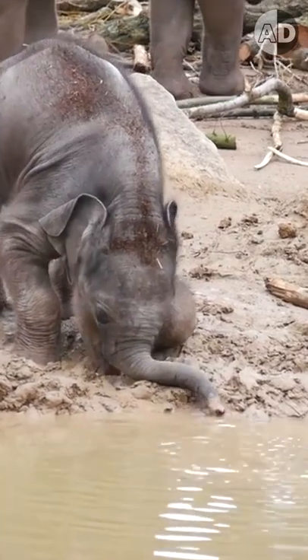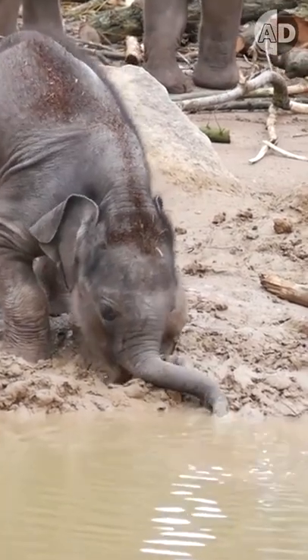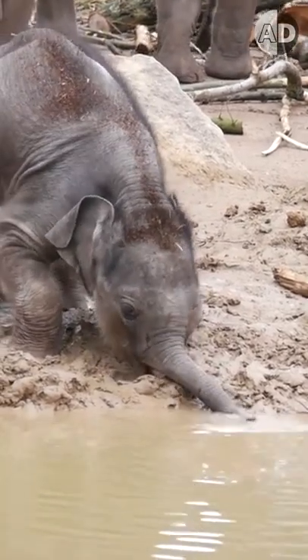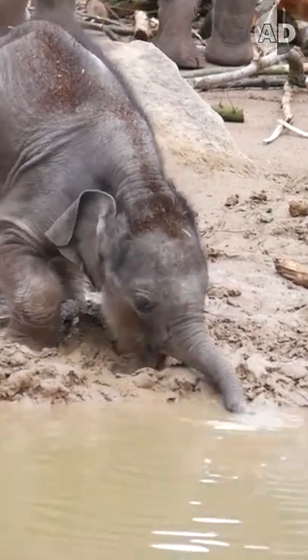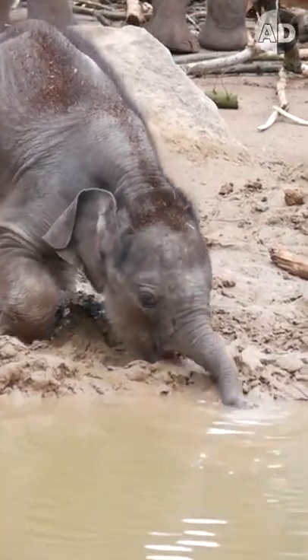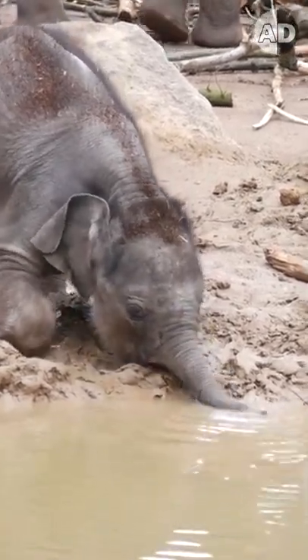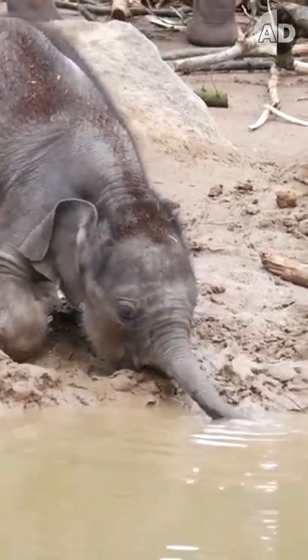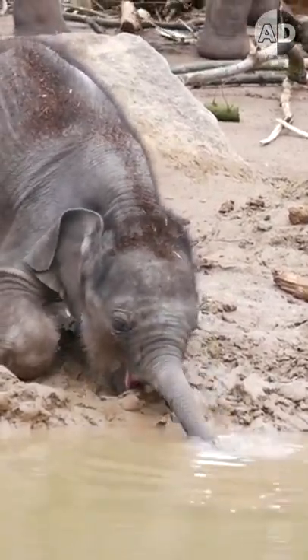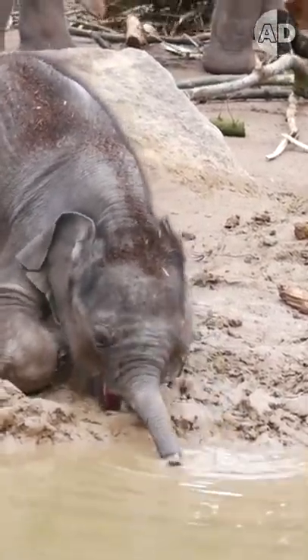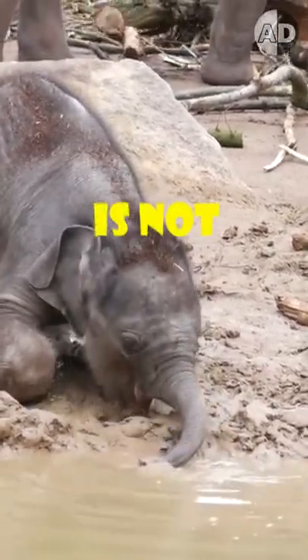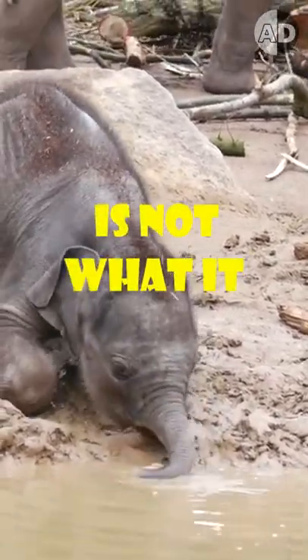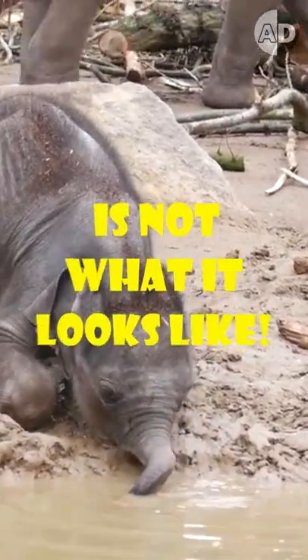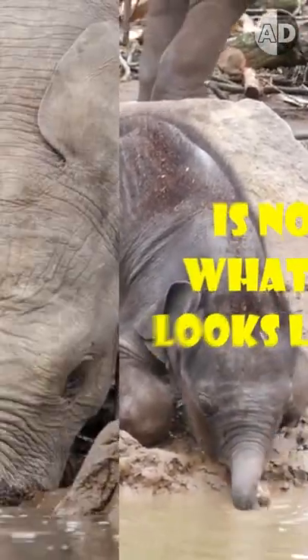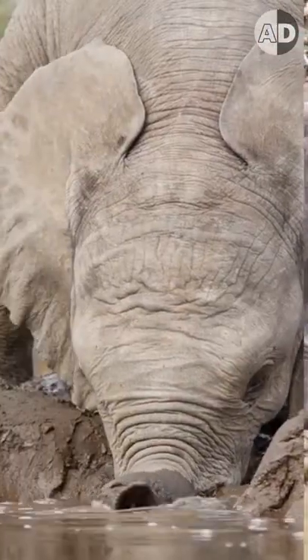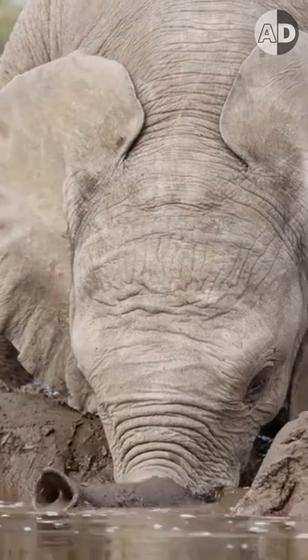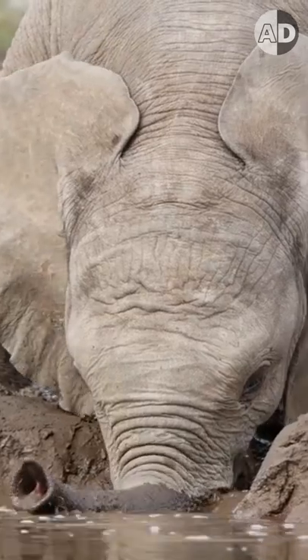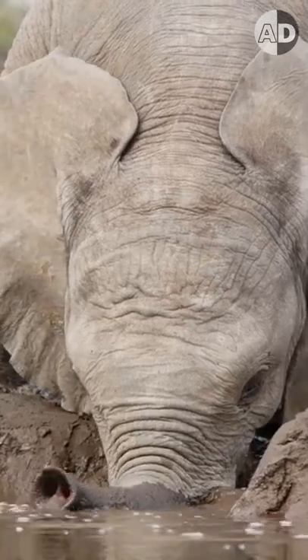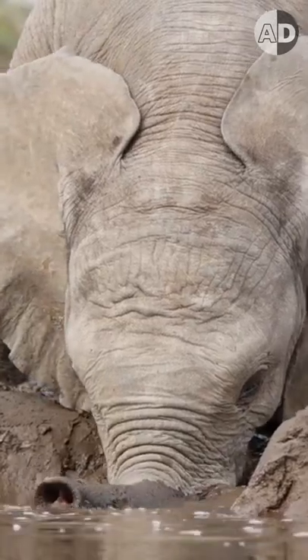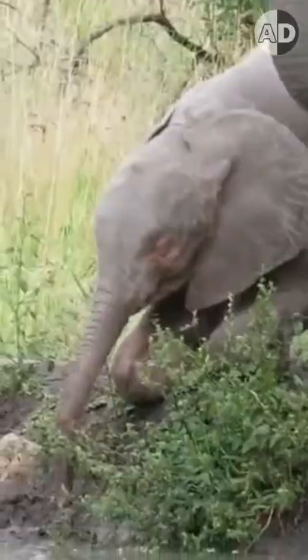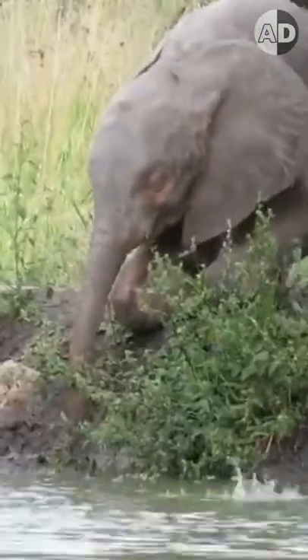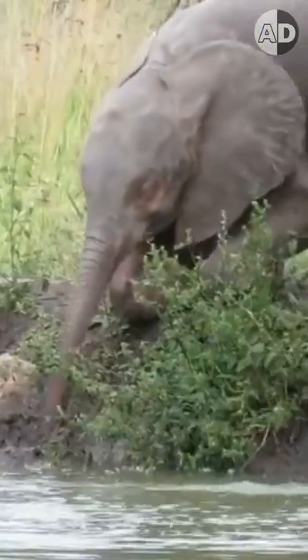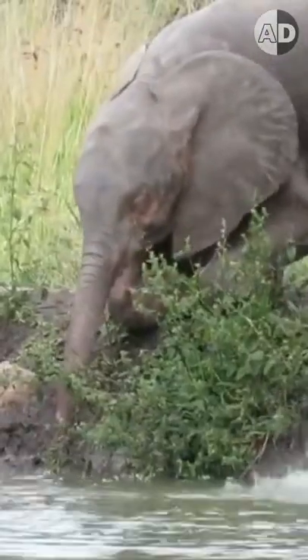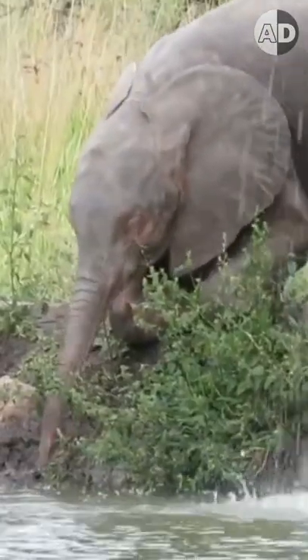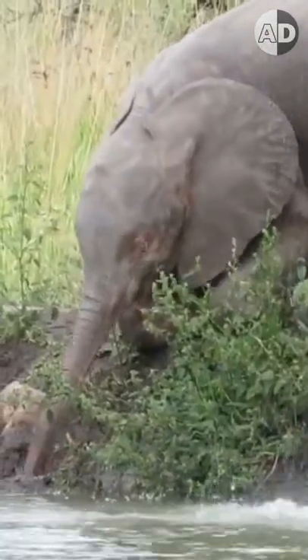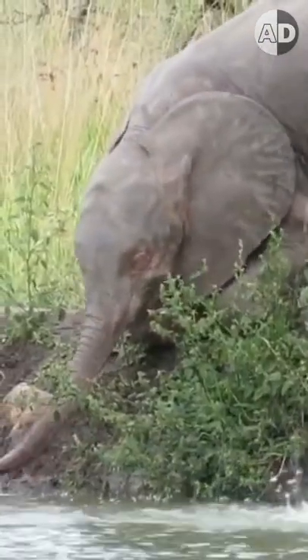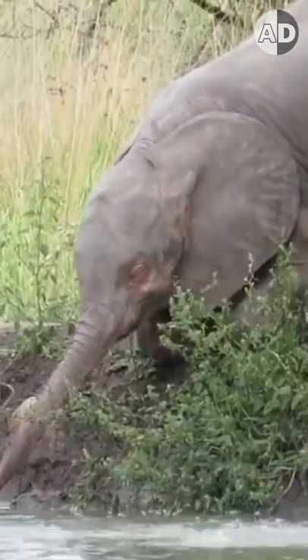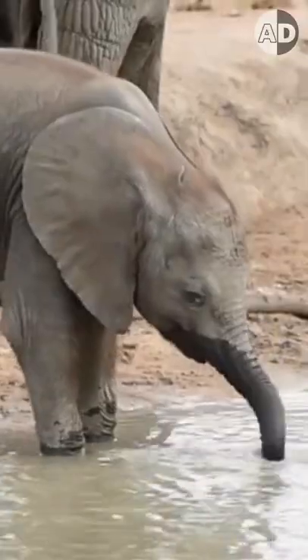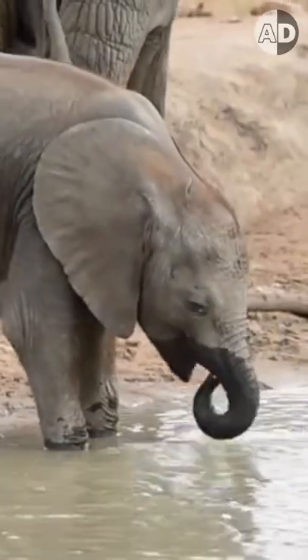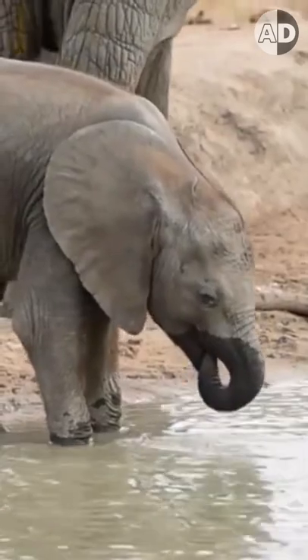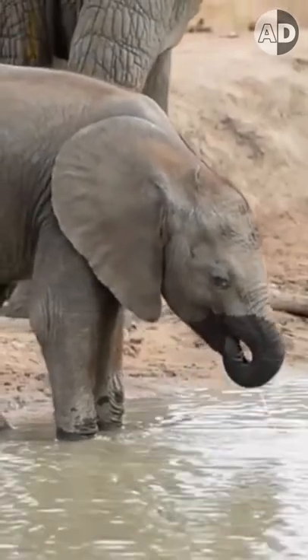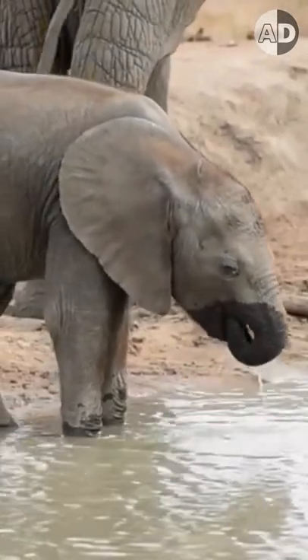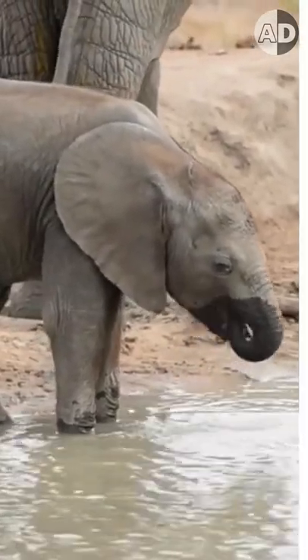This adorable baby elephant has difficulty drinking water, but it is not what it looks like. Elephants drink water using their mouth, but they use their trunk to suck the water part of the way up and then squirt the water into their mouths.